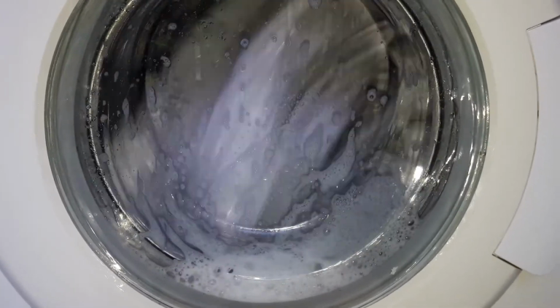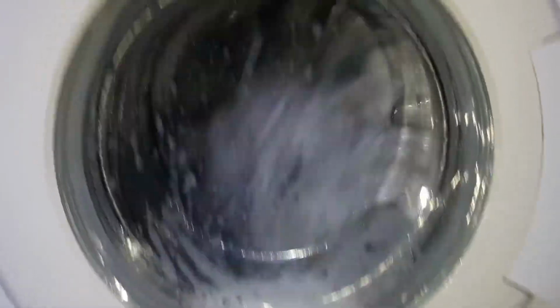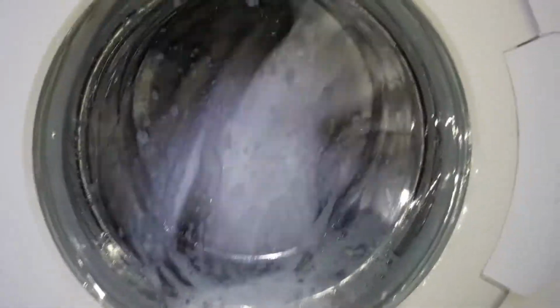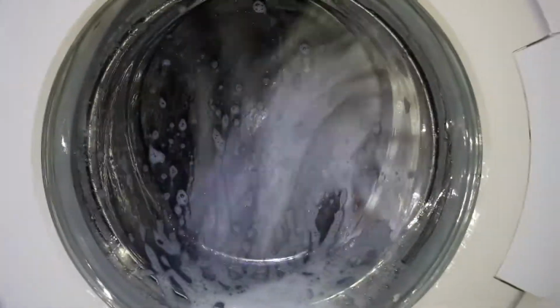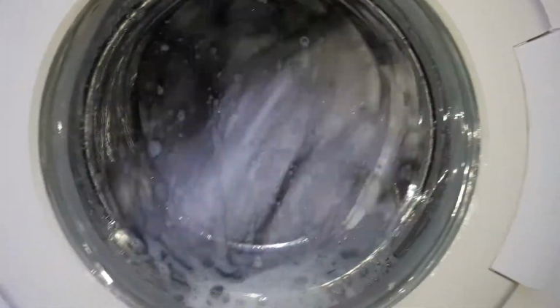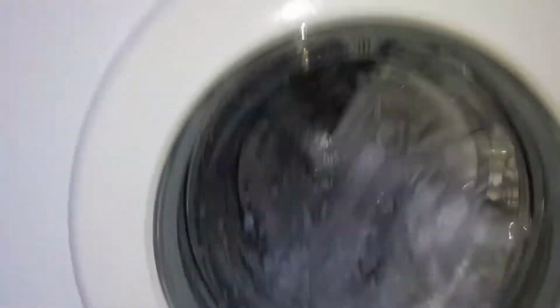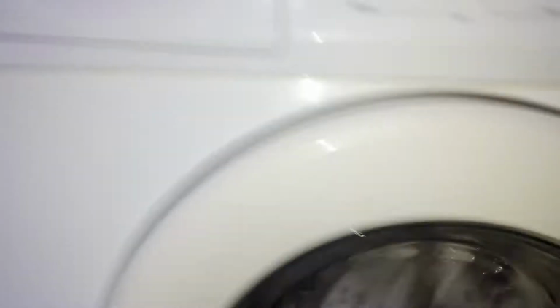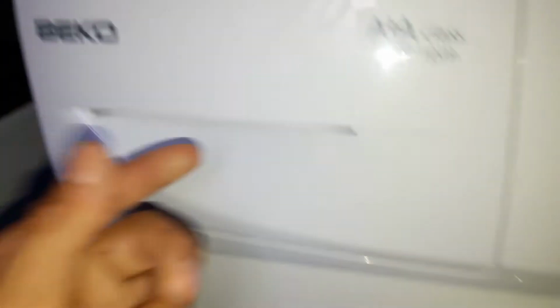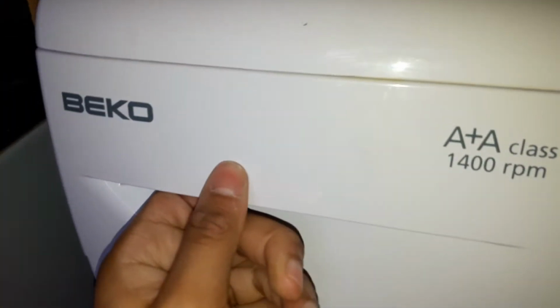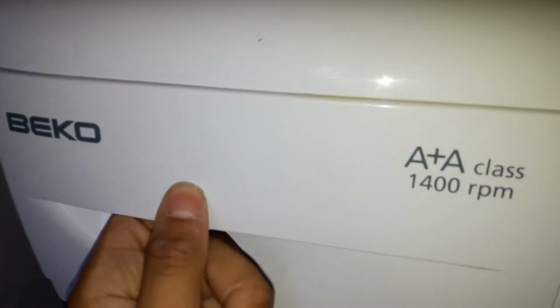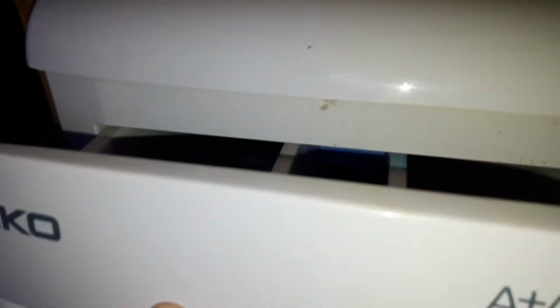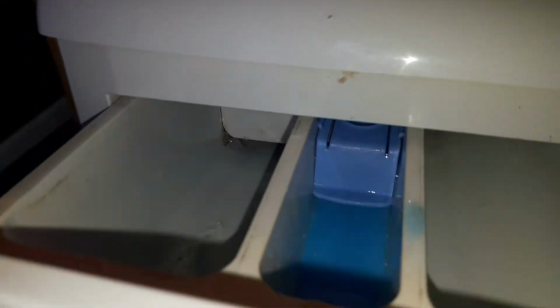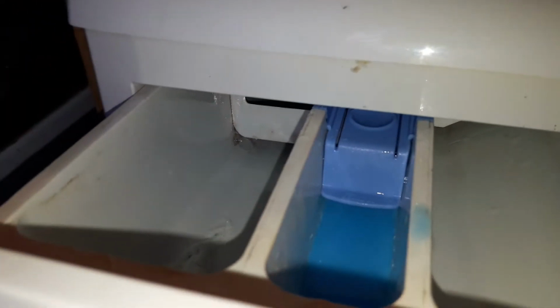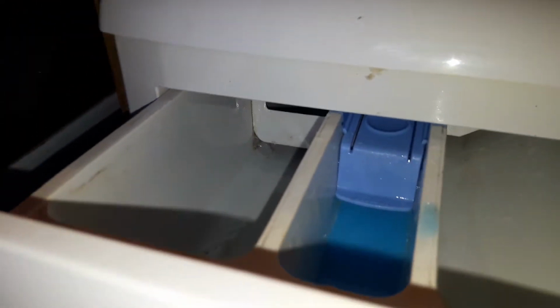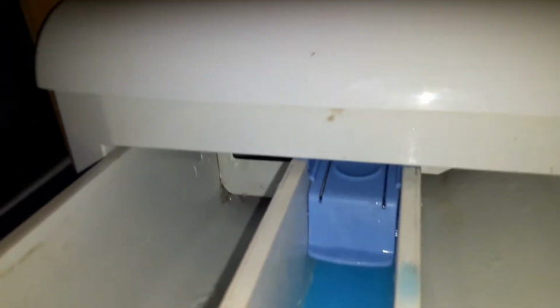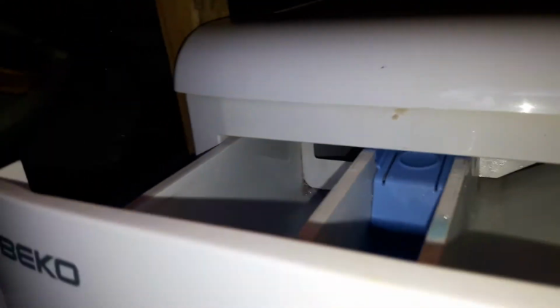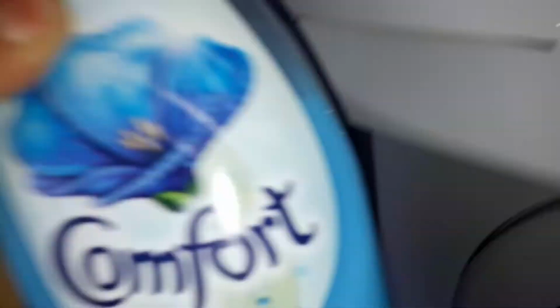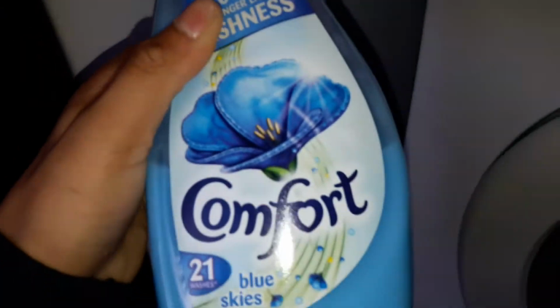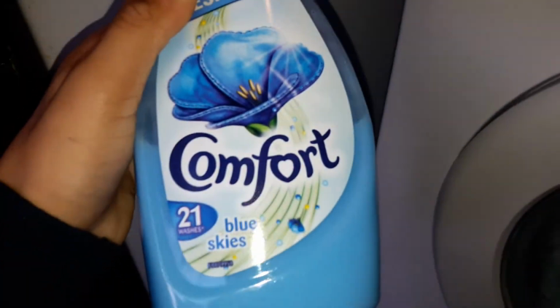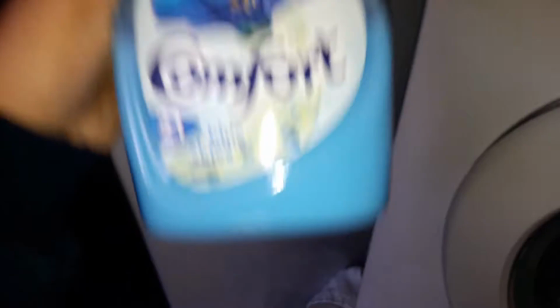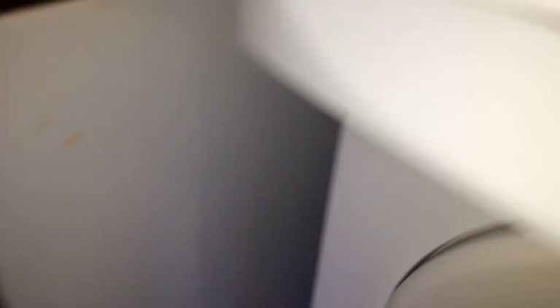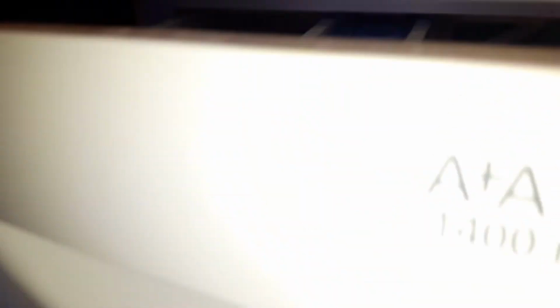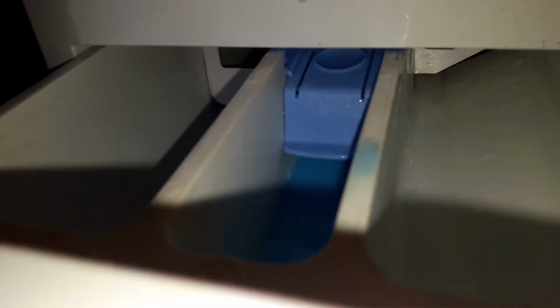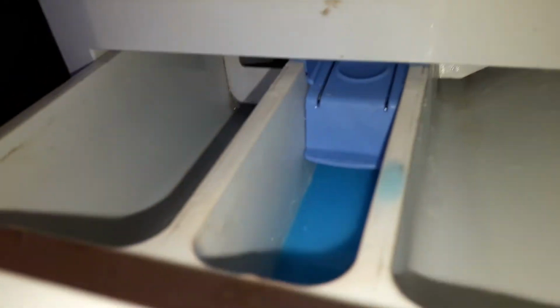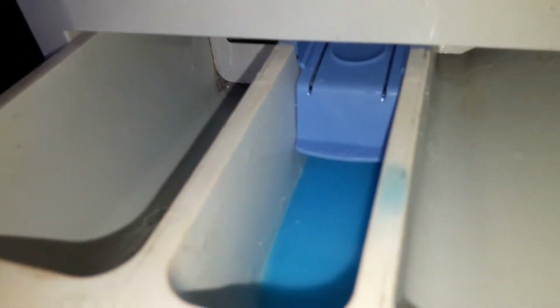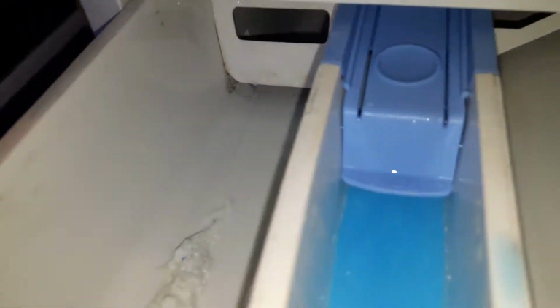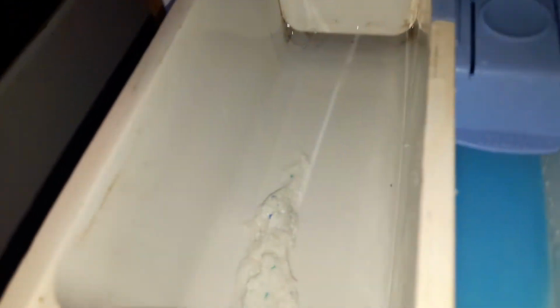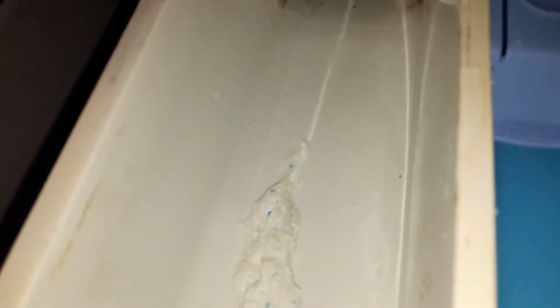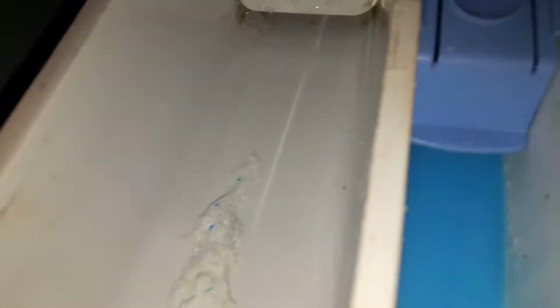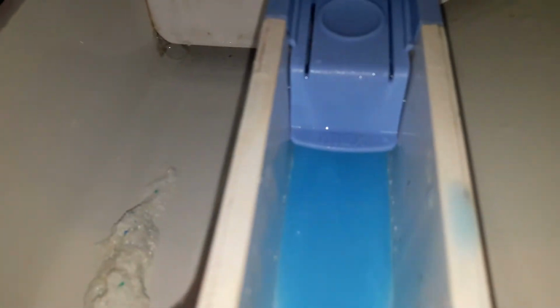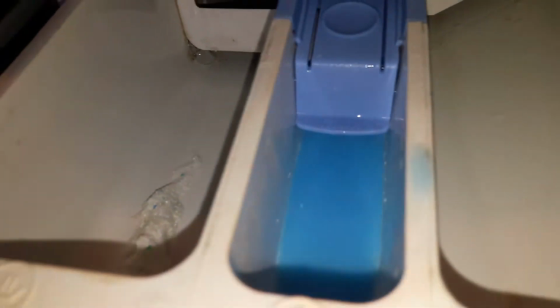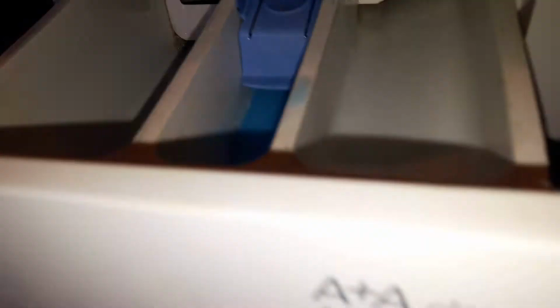It gets really sudsy in there. It was Comfort Blue Sky — I'll actually show you the bottom. Some of the powder left there but quite a bit went in.